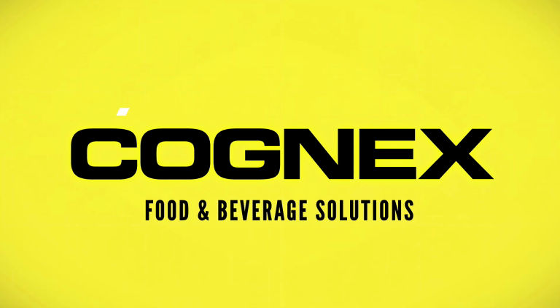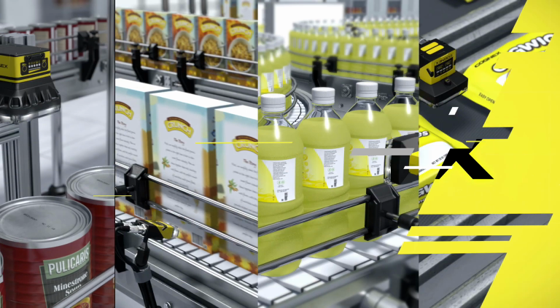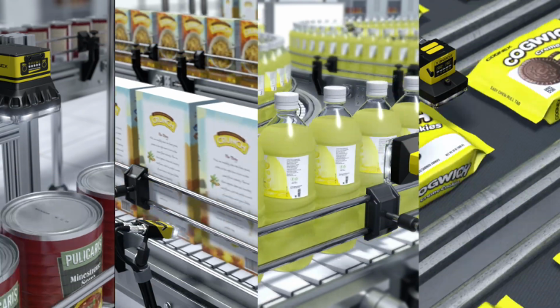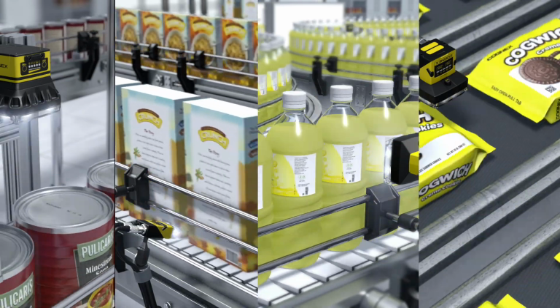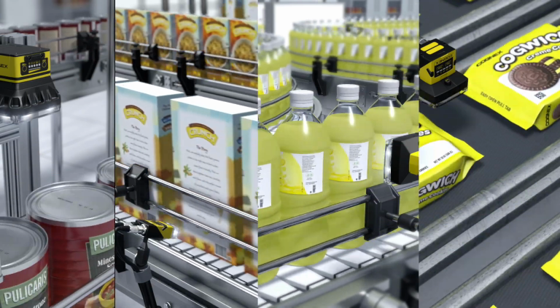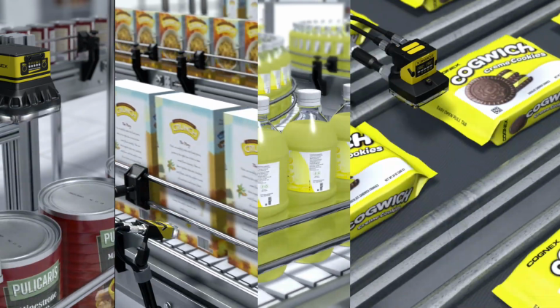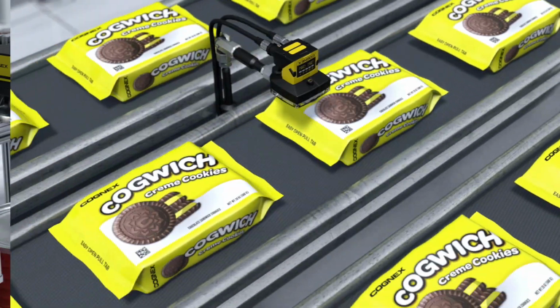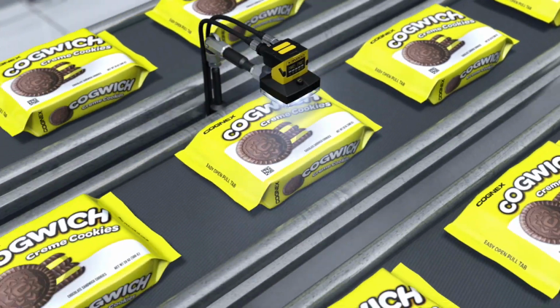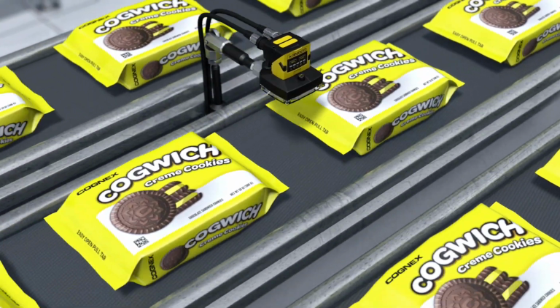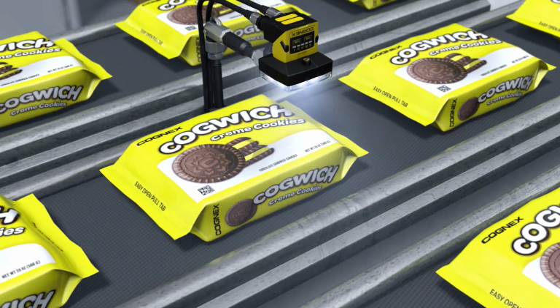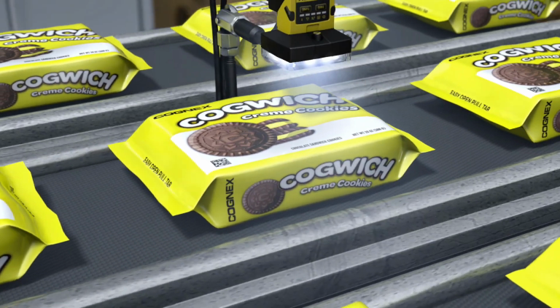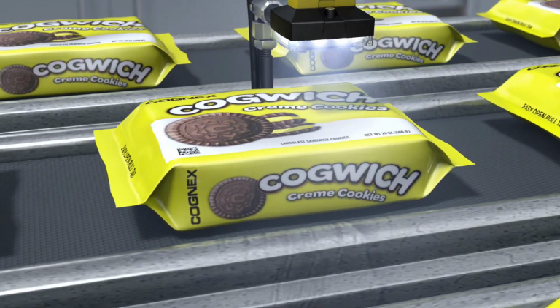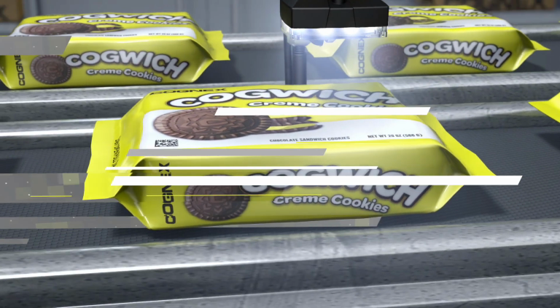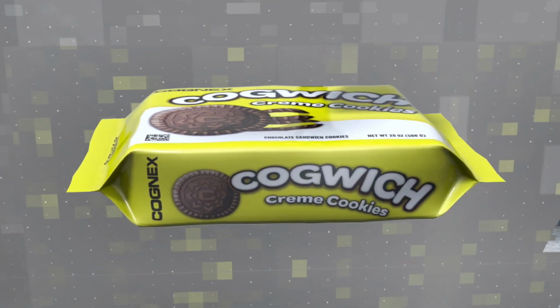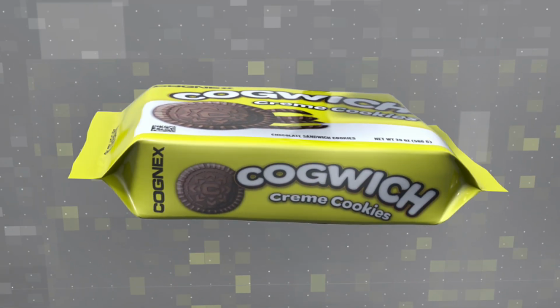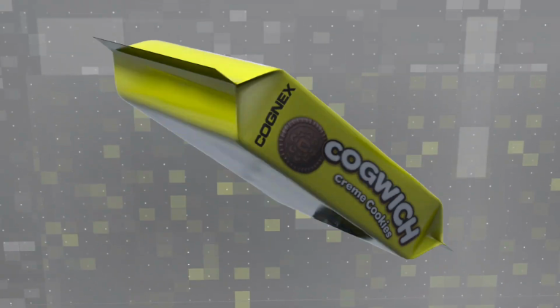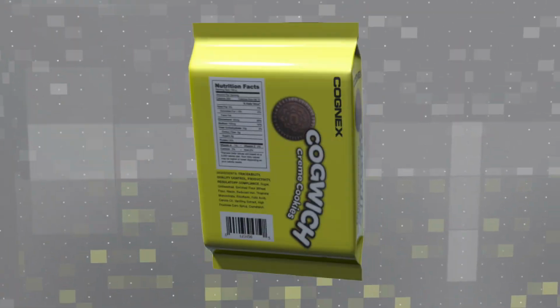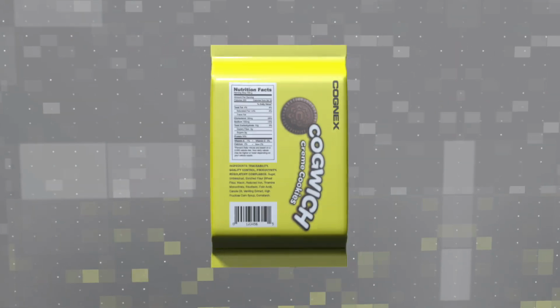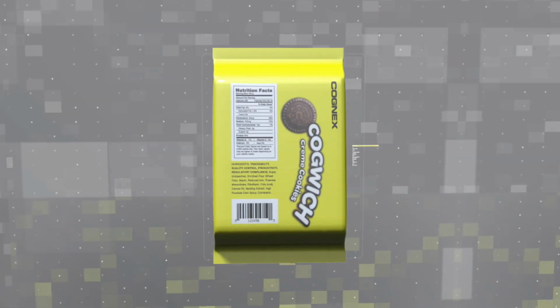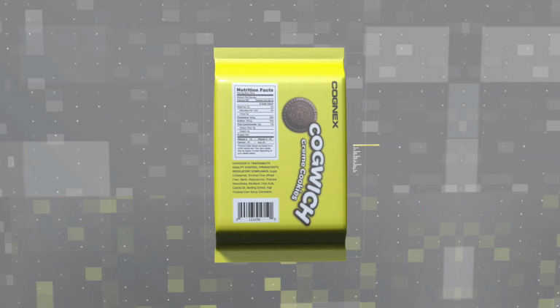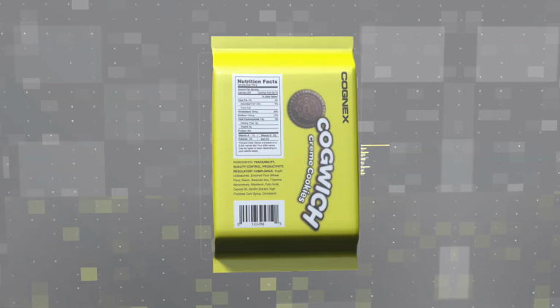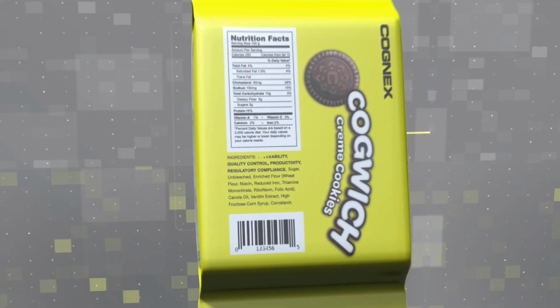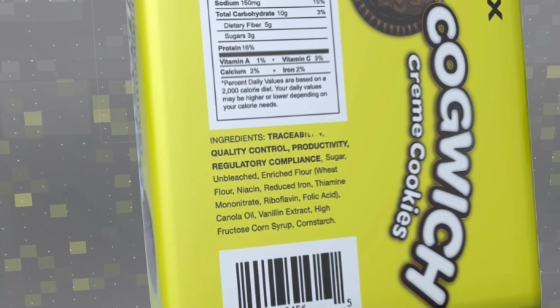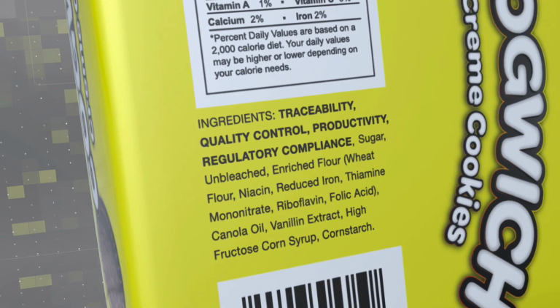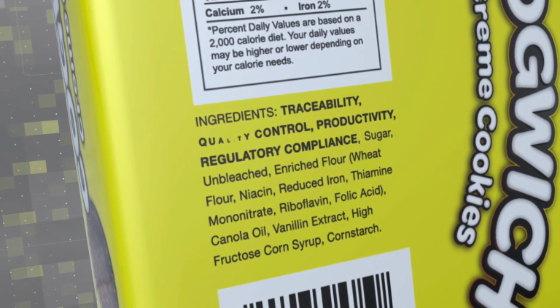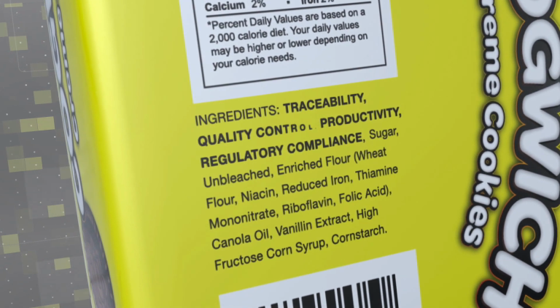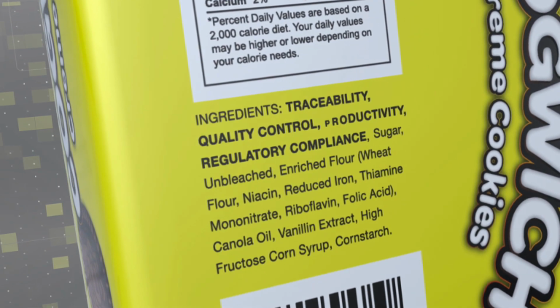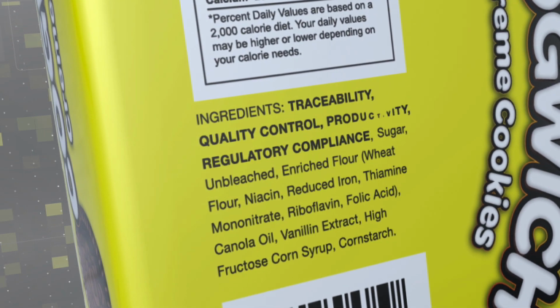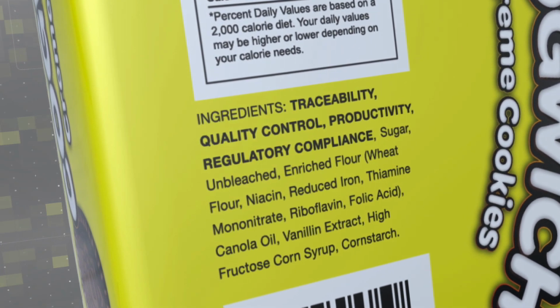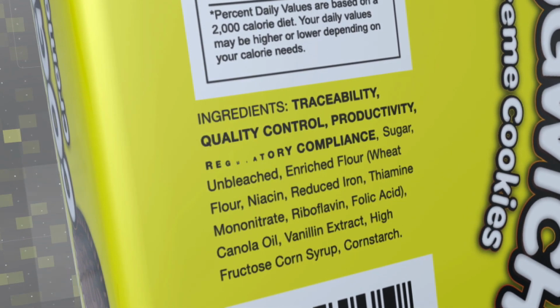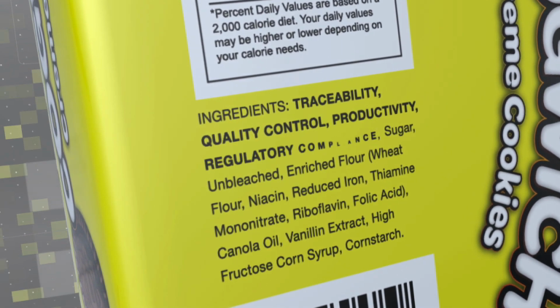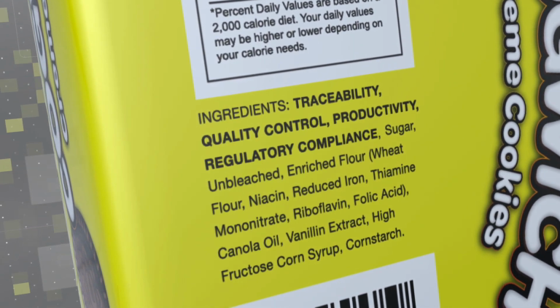Modern food and beverage manufacturers have some complex recipes to follow. Along with flour, cocoa, and sugar, manufacturers also need to mix in key ingredients like traceability, quality control, productivity, and regulatory compliance.